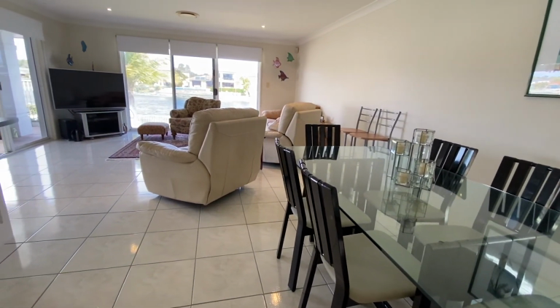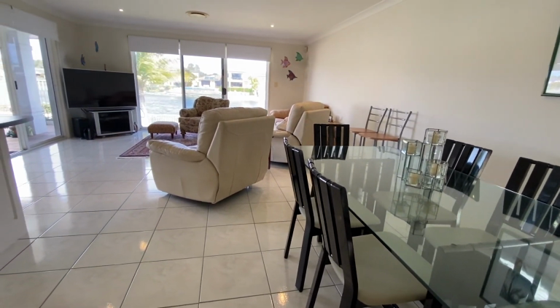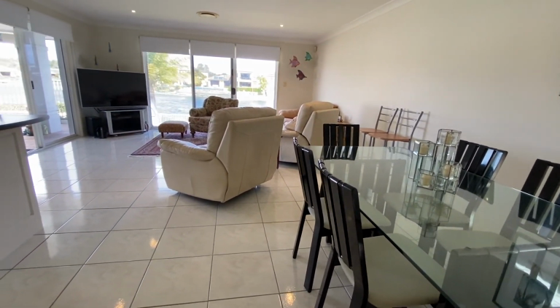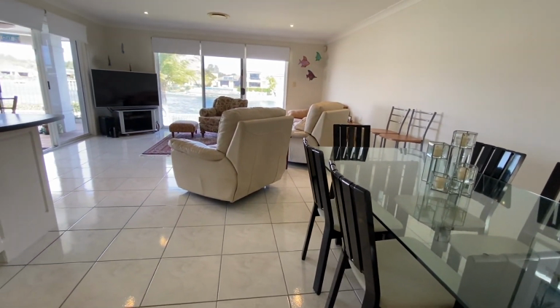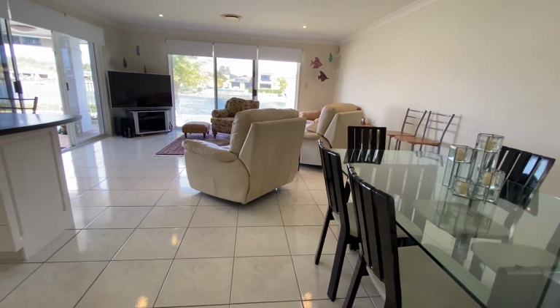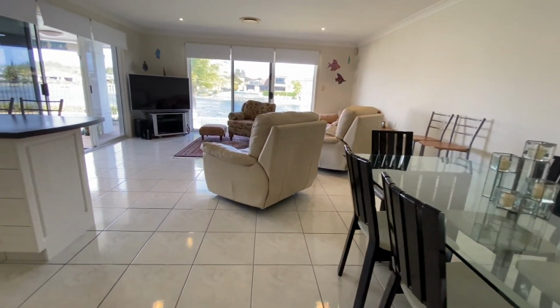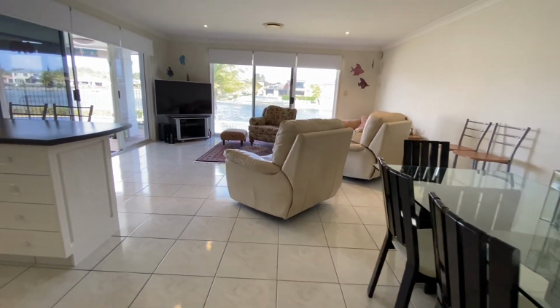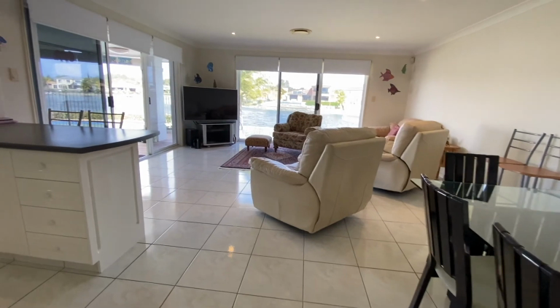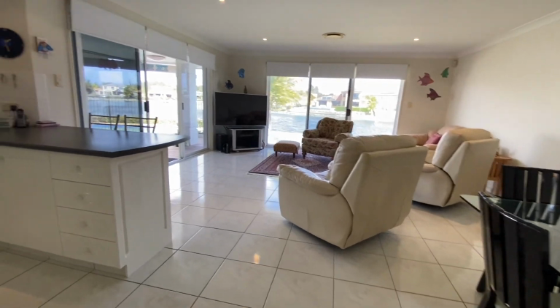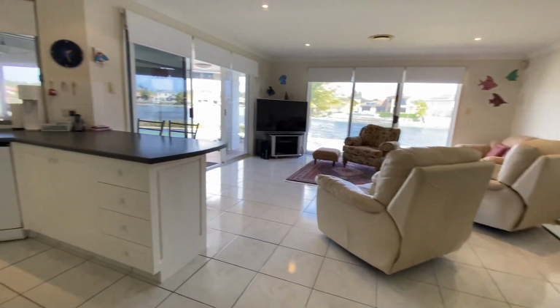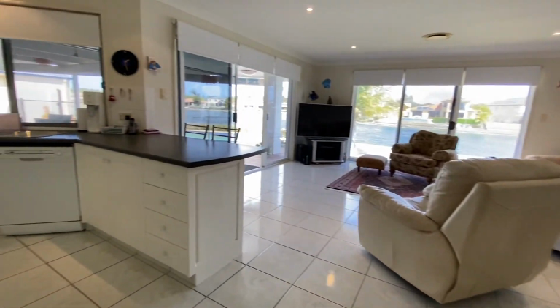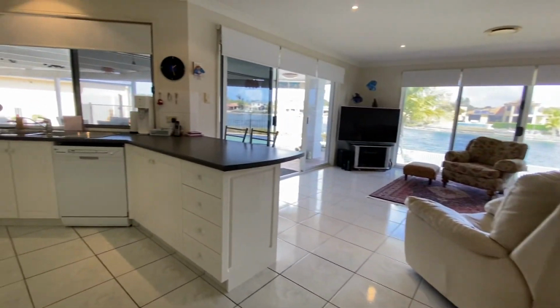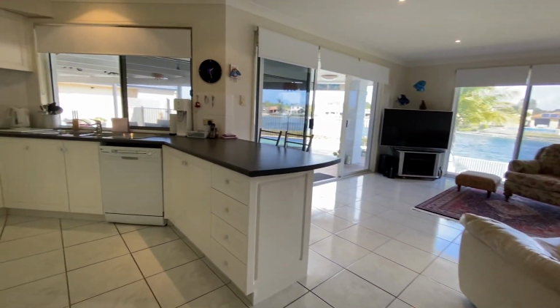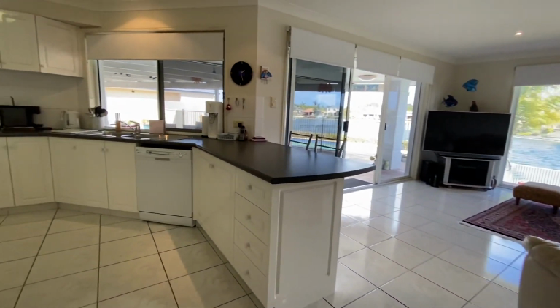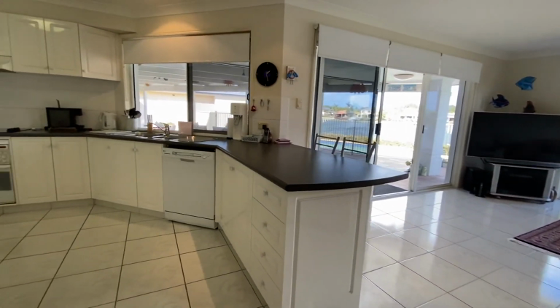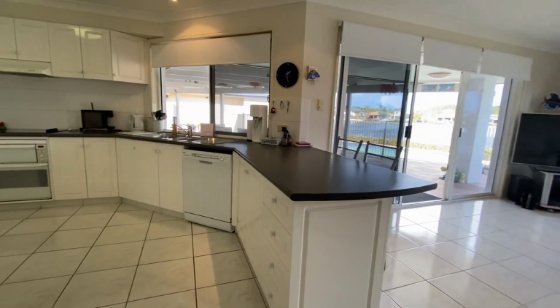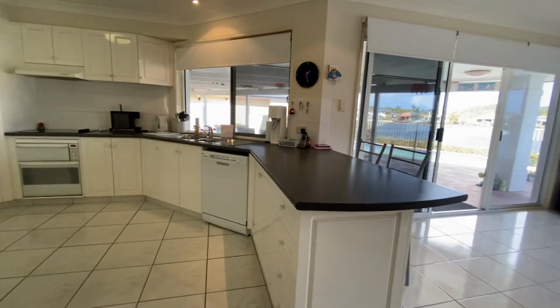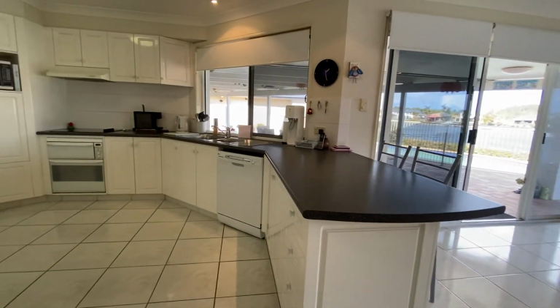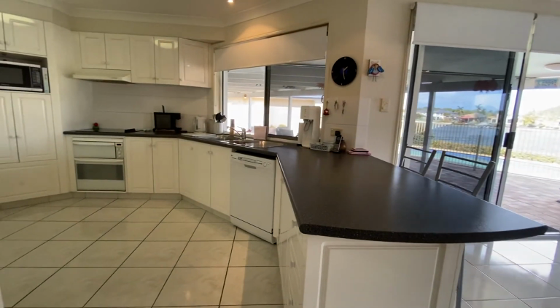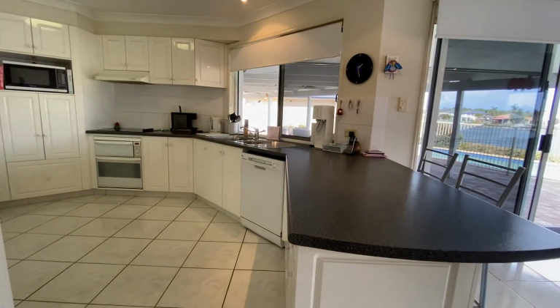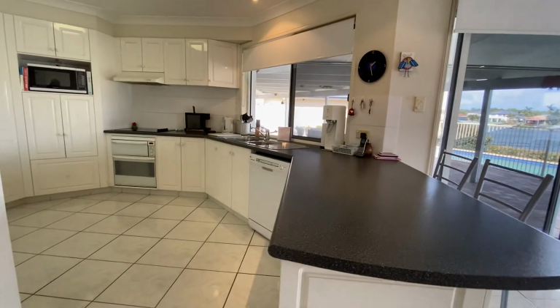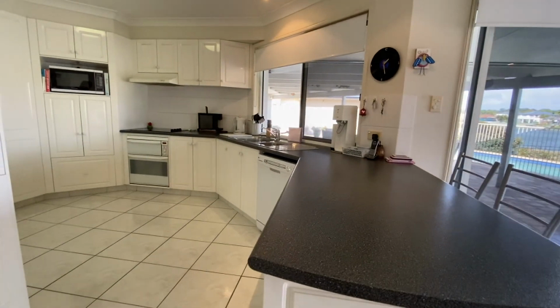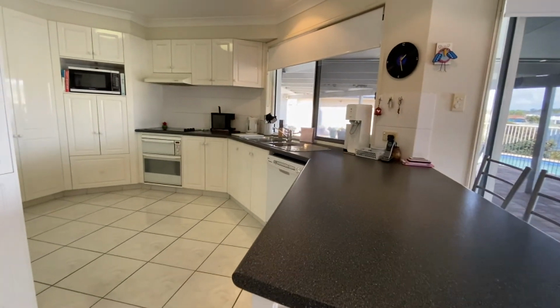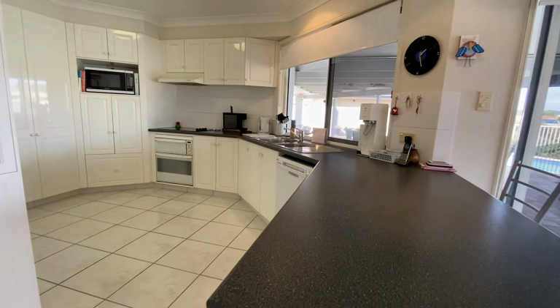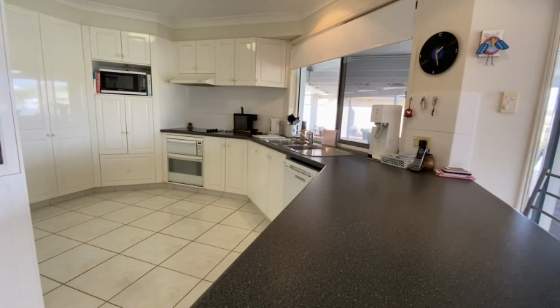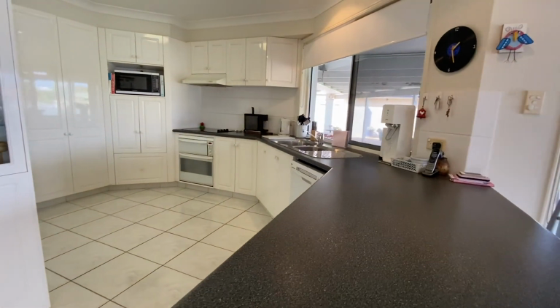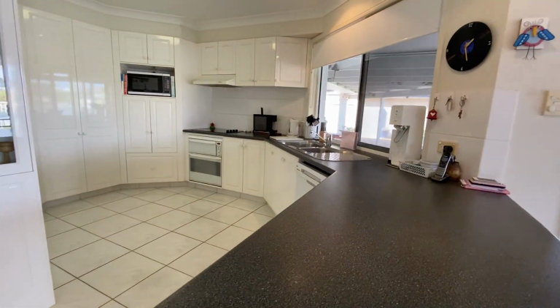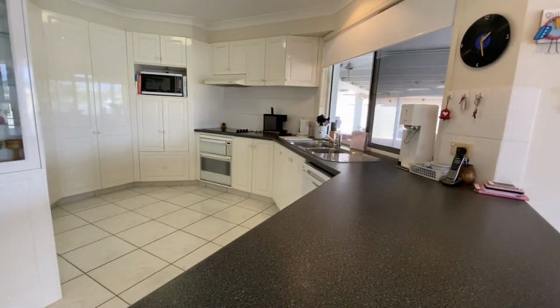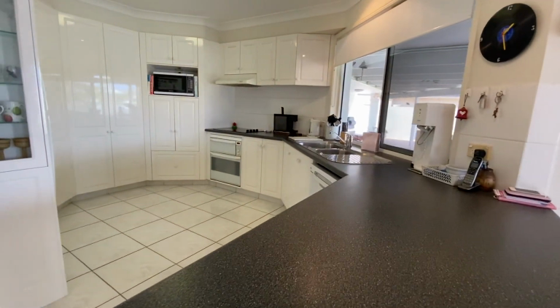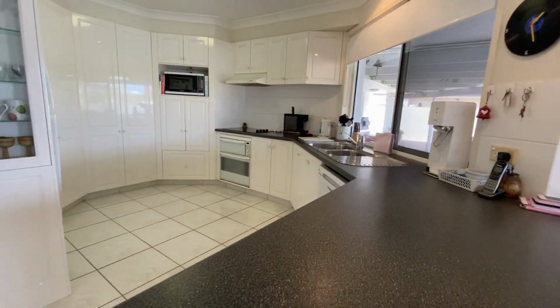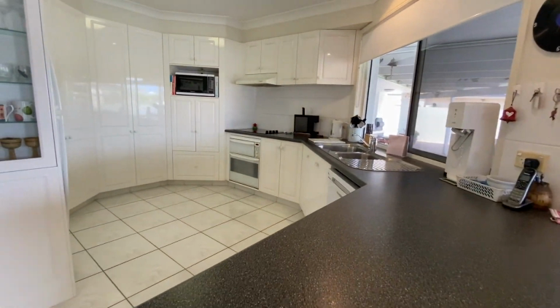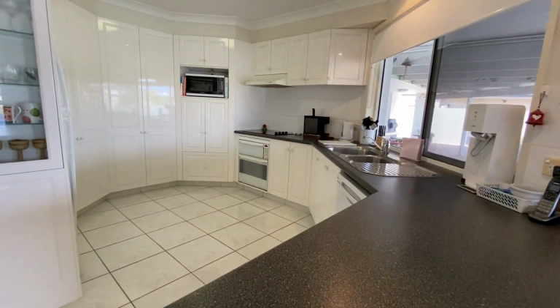The most spectacular part of the home offers open-plan living, dining and kitchen where you can take advantage of the stunning water views from each angle.